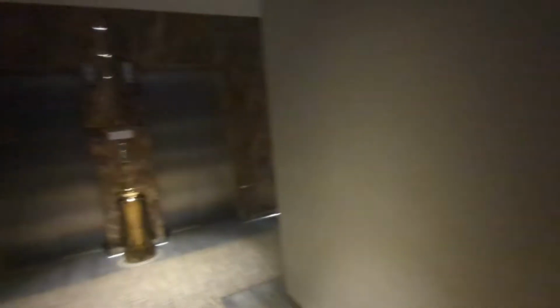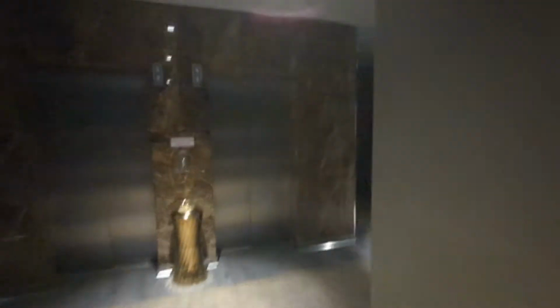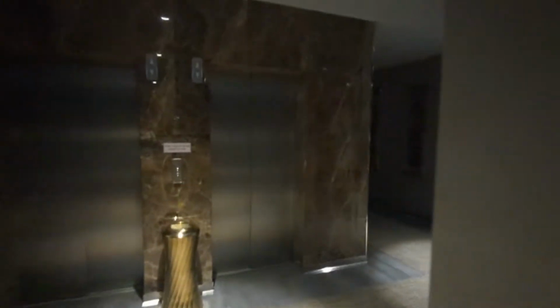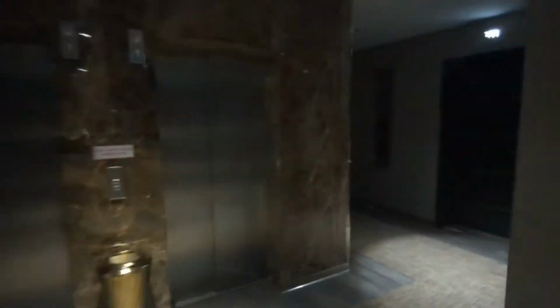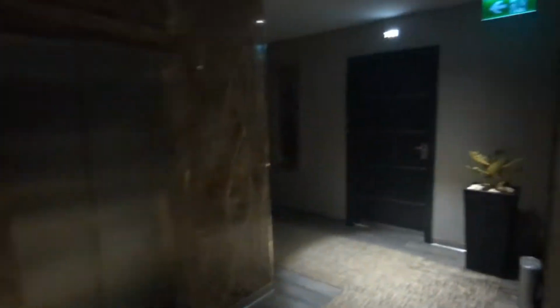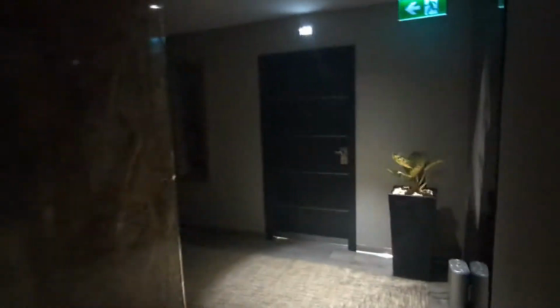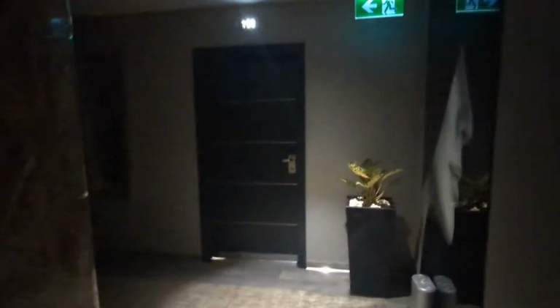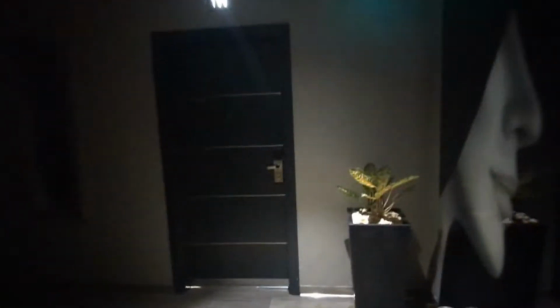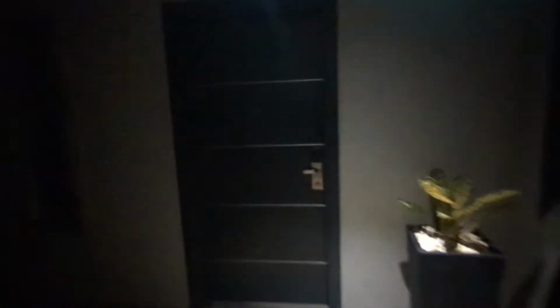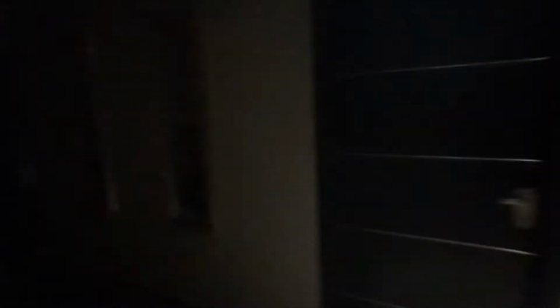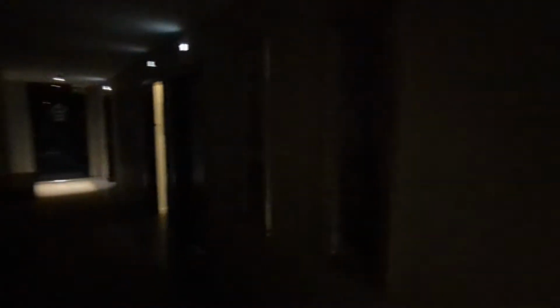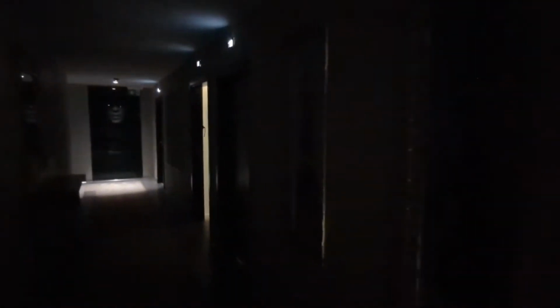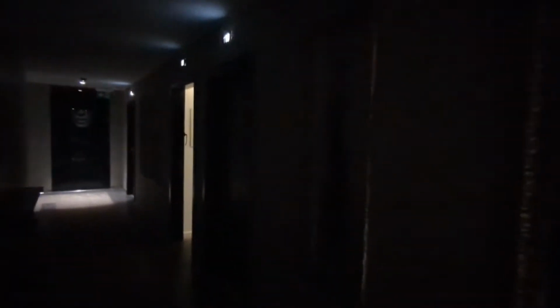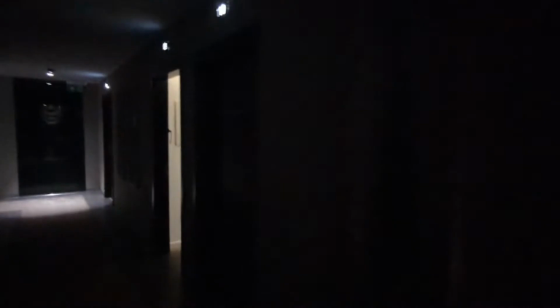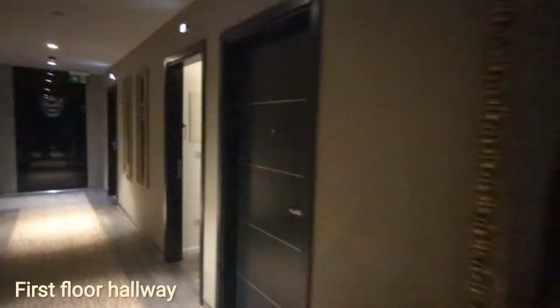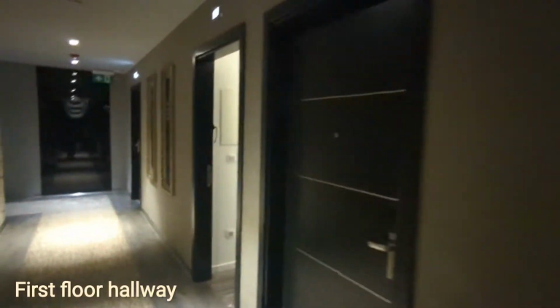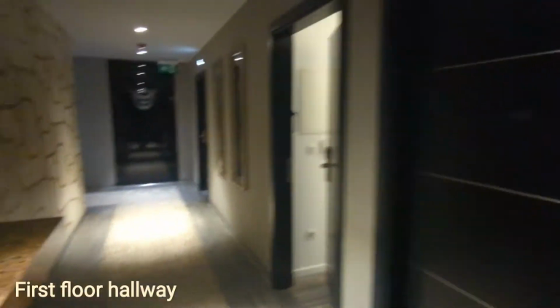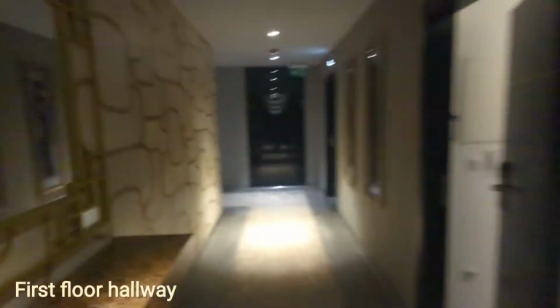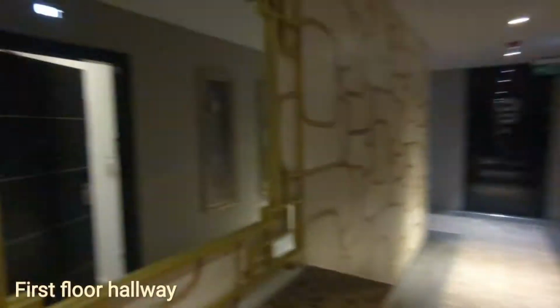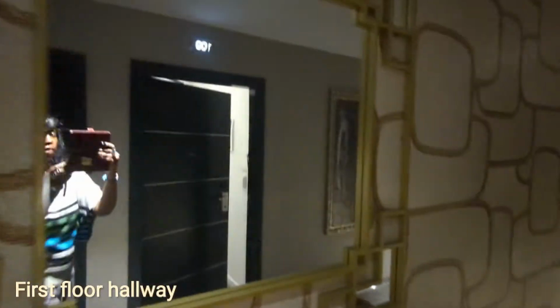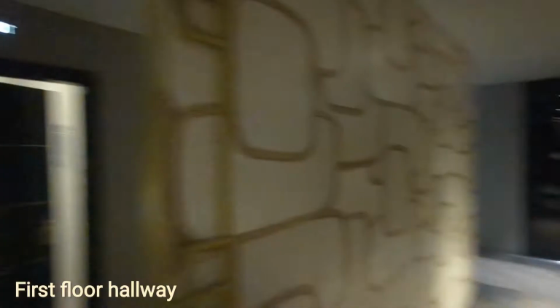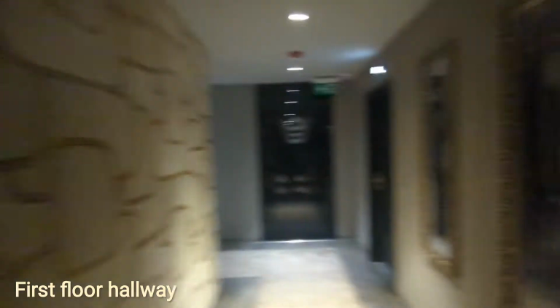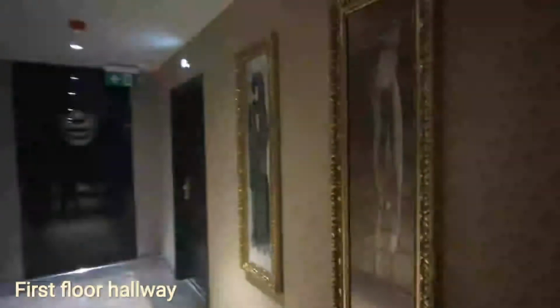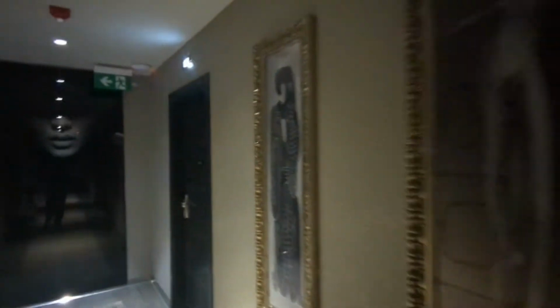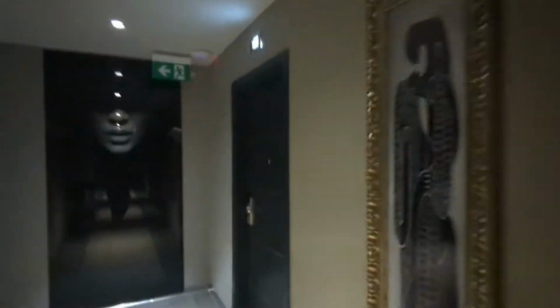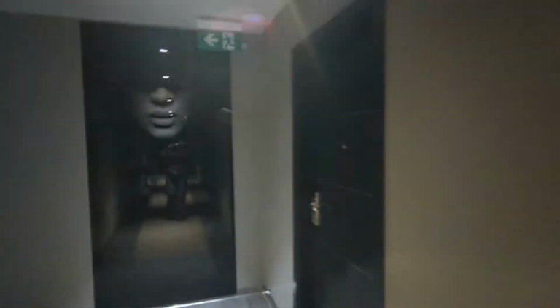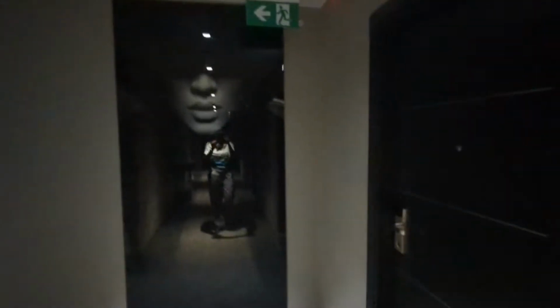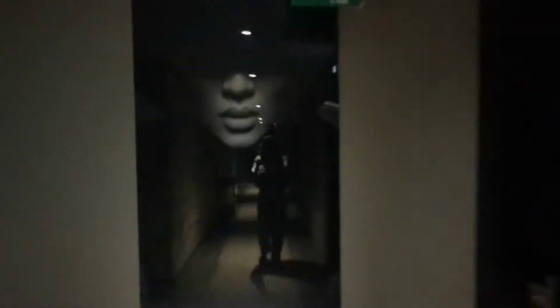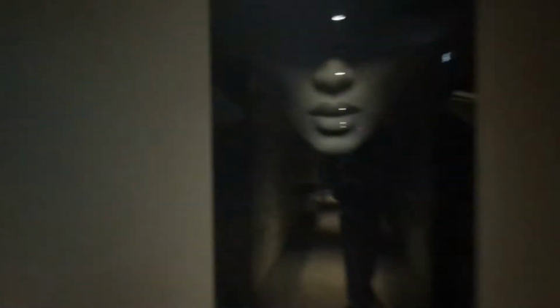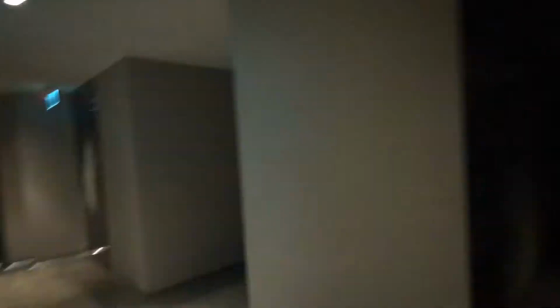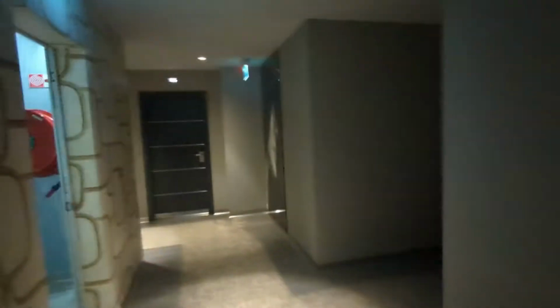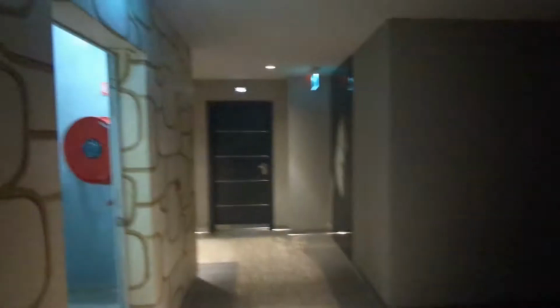I was based on the first floor, so we're just walking through the hallway. As you can see, the front-of-house decor continues on the upper floors and the style is so unique.